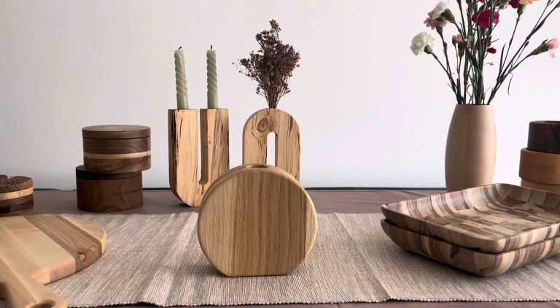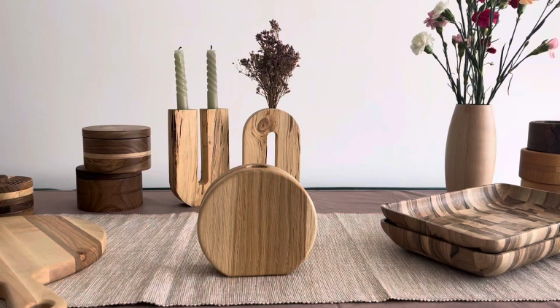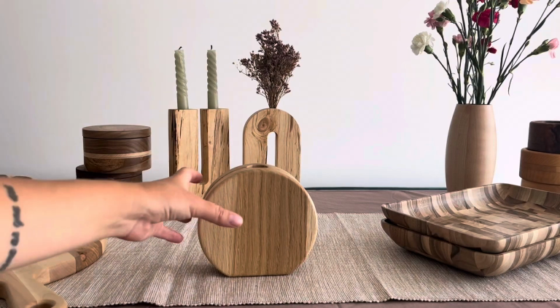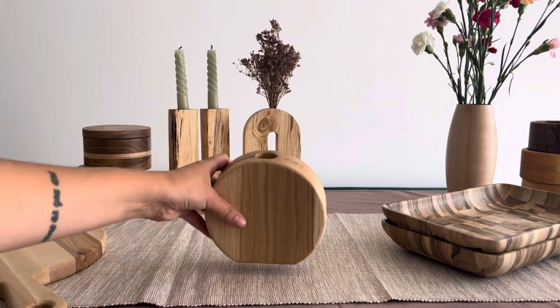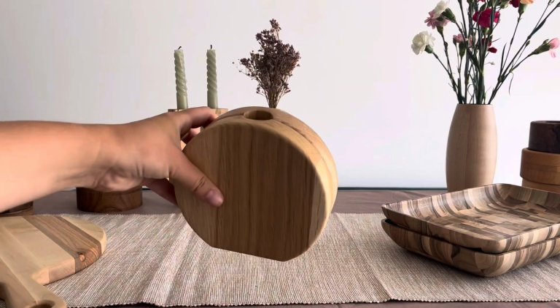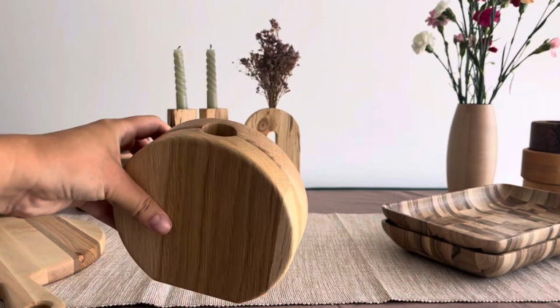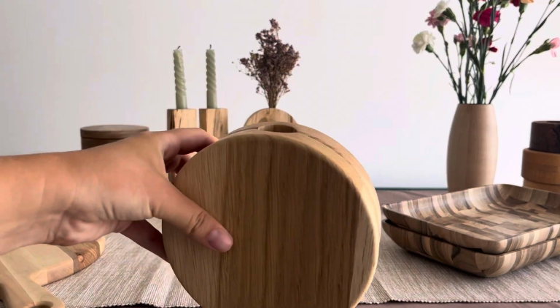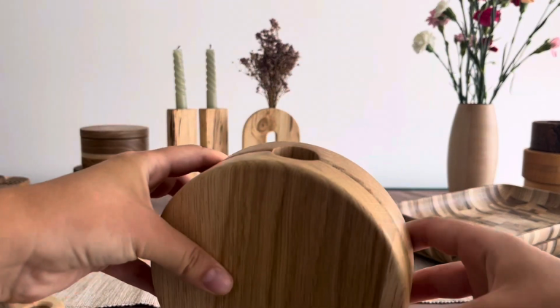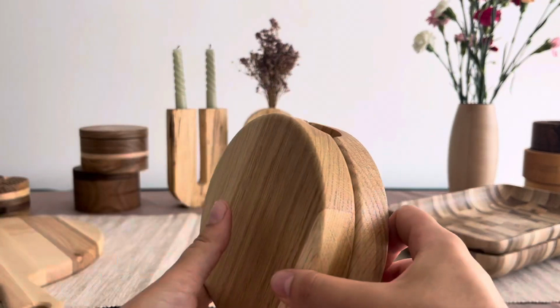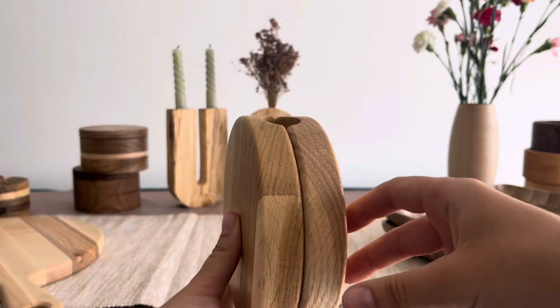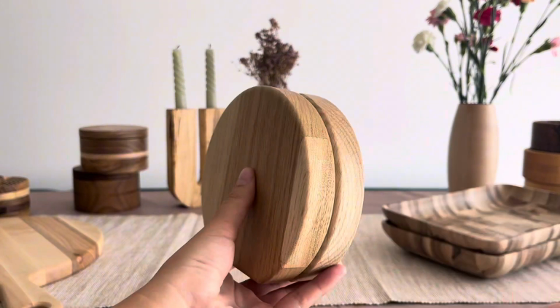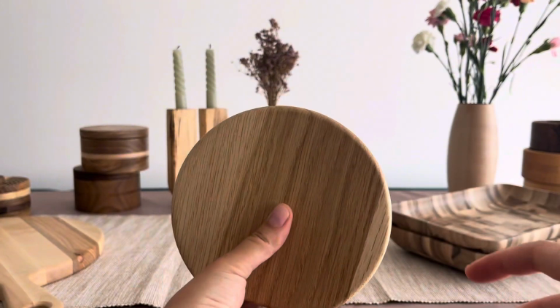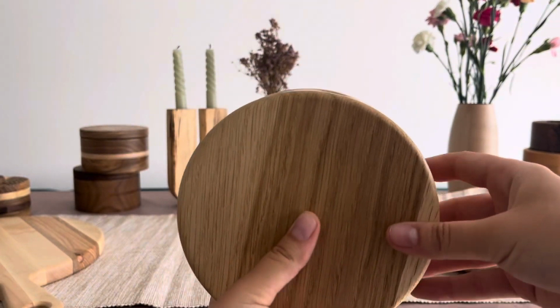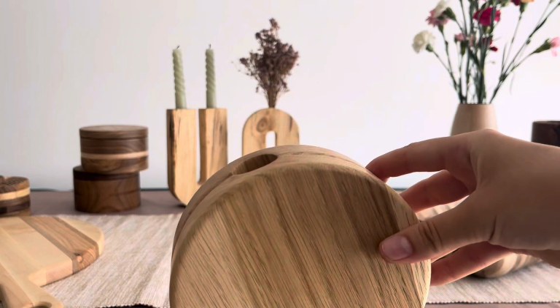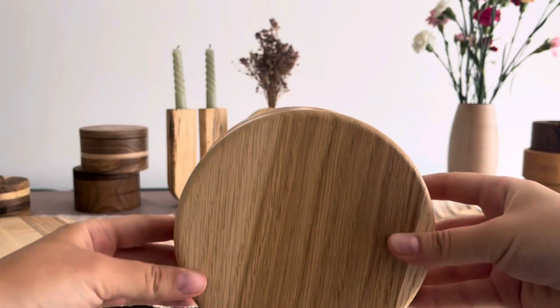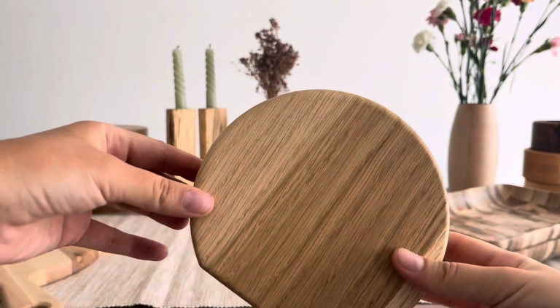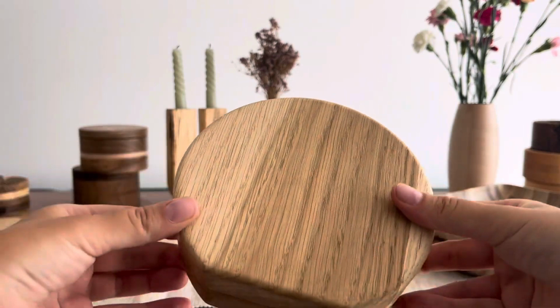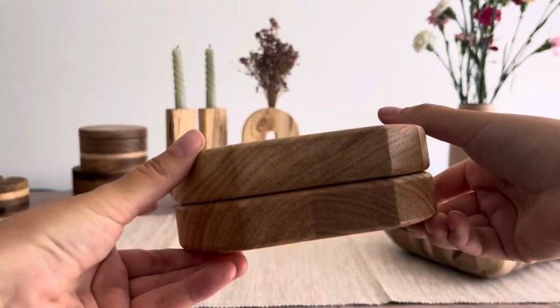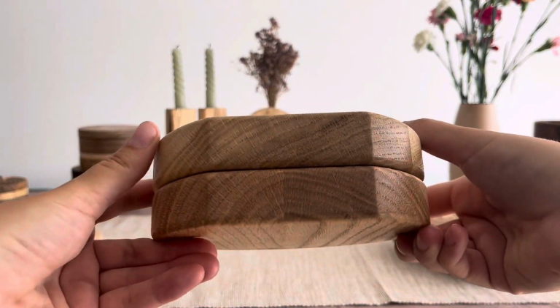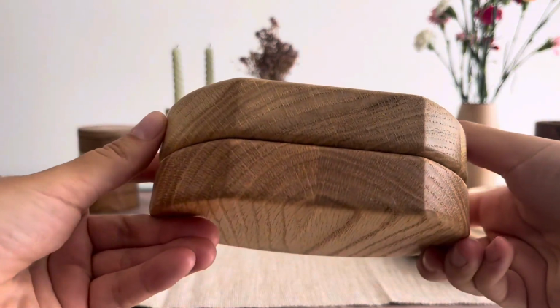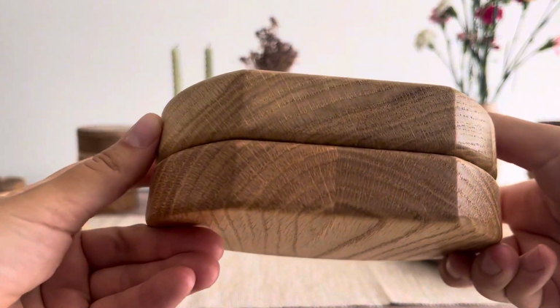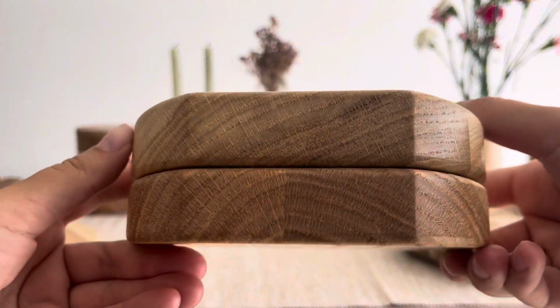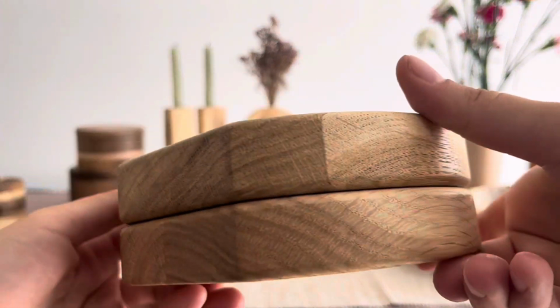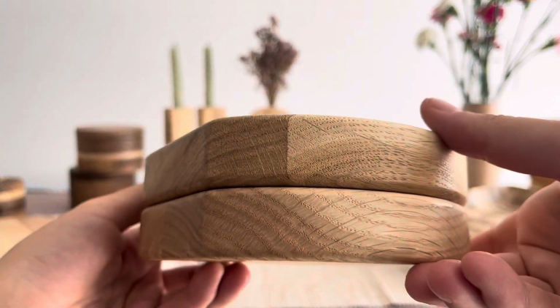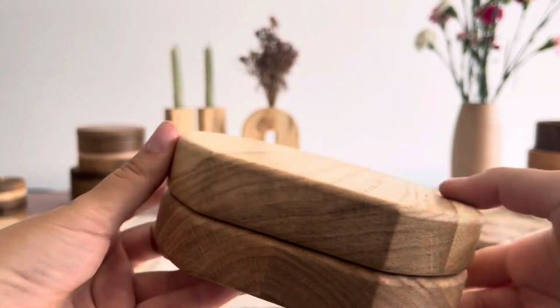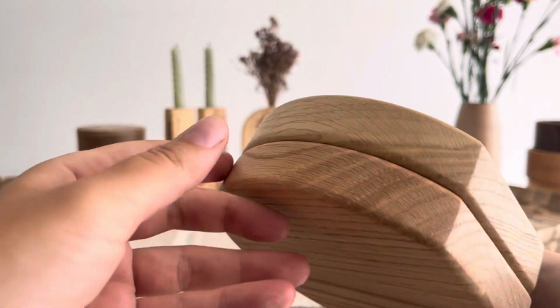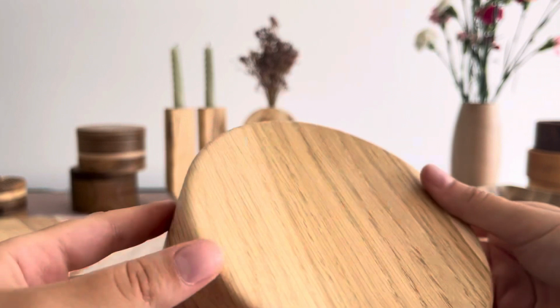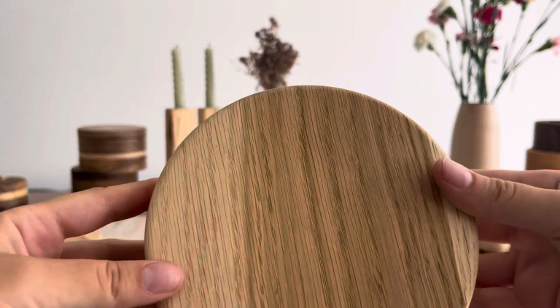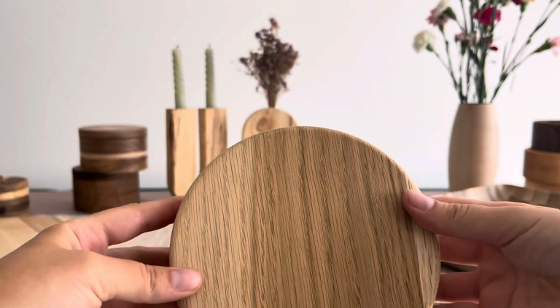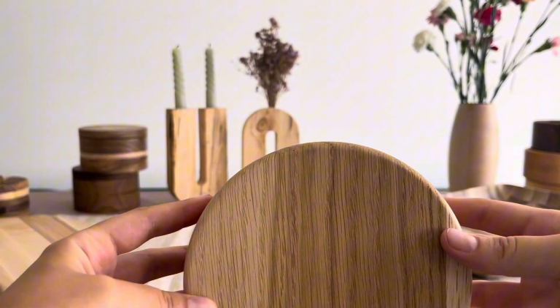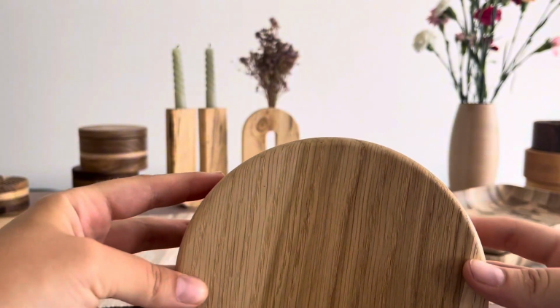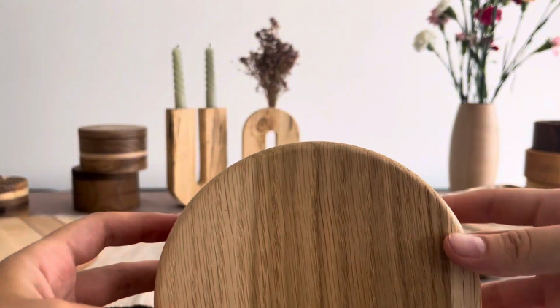Introducing our Renoncule Oak Vase, a two-part masterpiece designed to enhance the beauty of dried flowers in your home decor. Crafted from premium oak wood, this vase exudes elegance and natural charm.